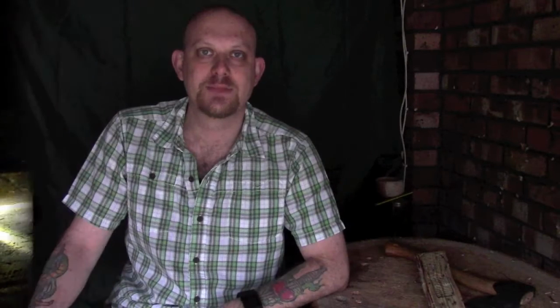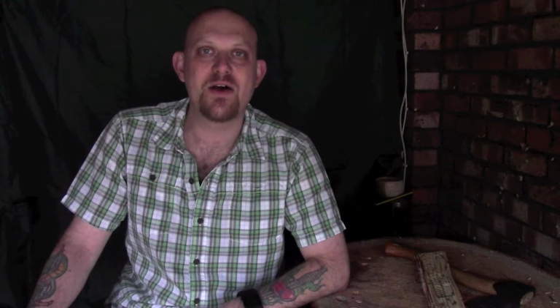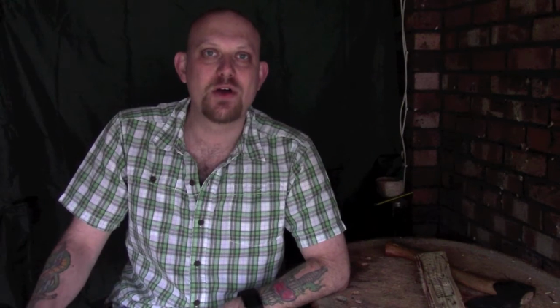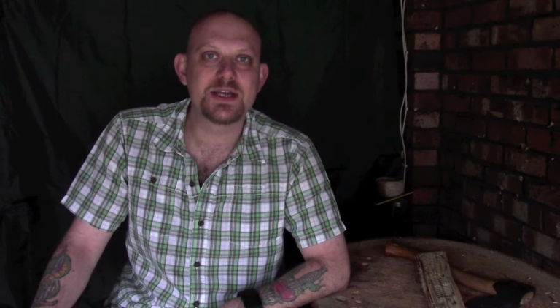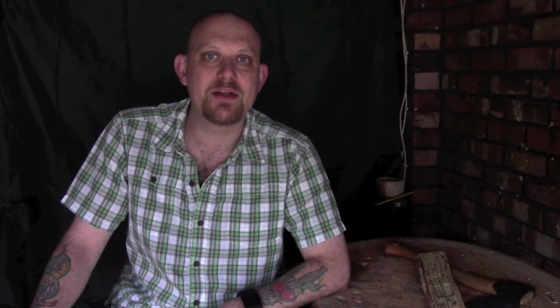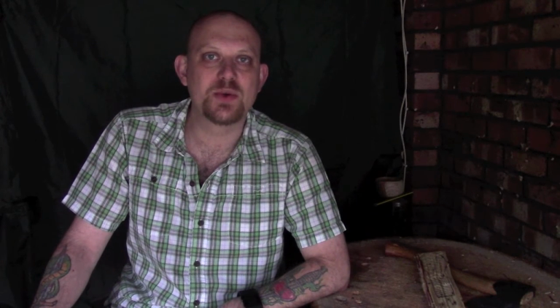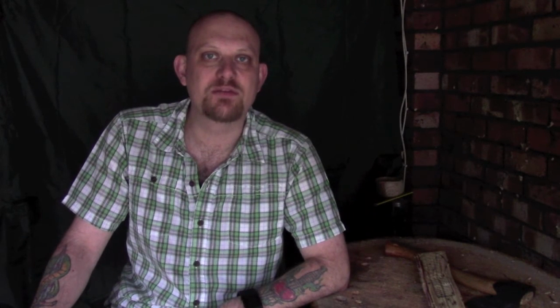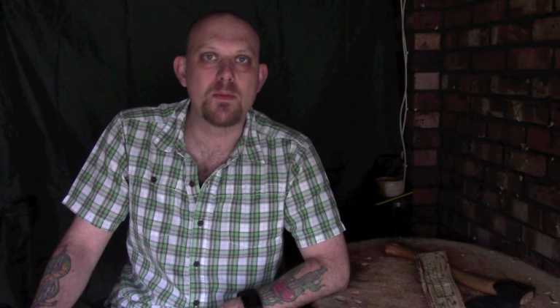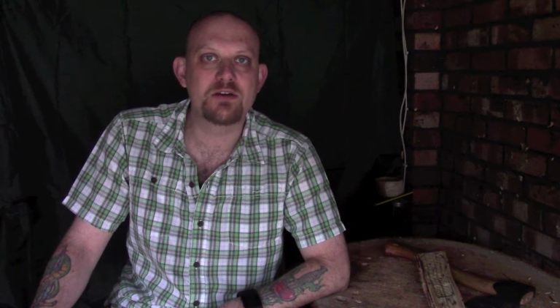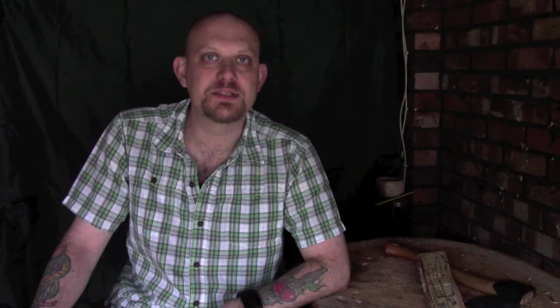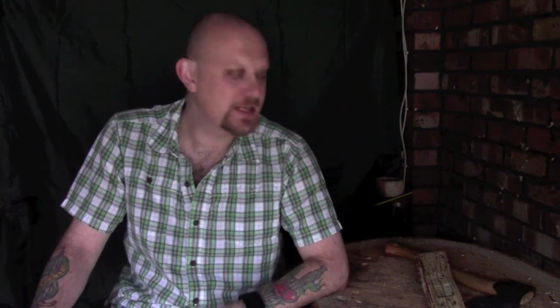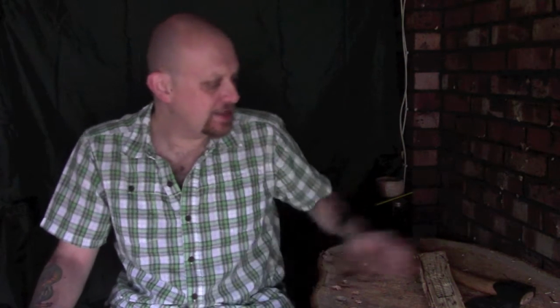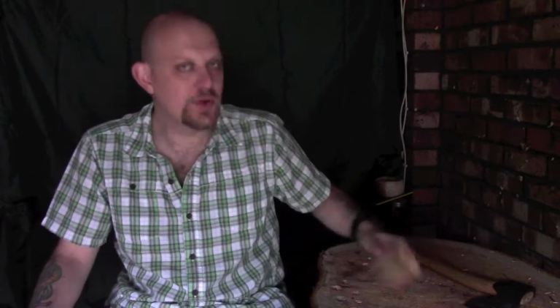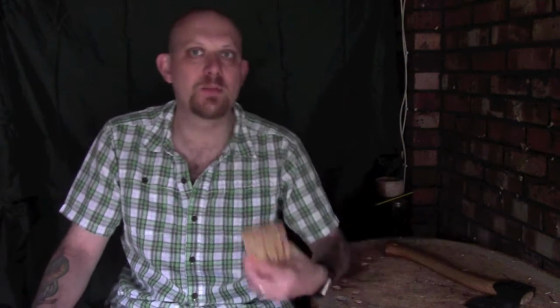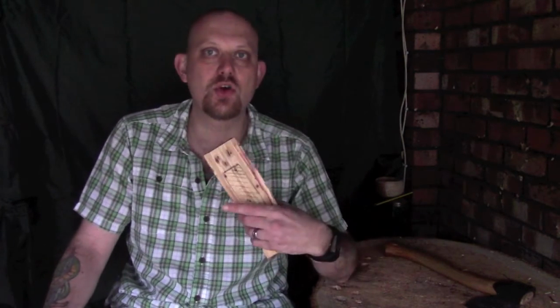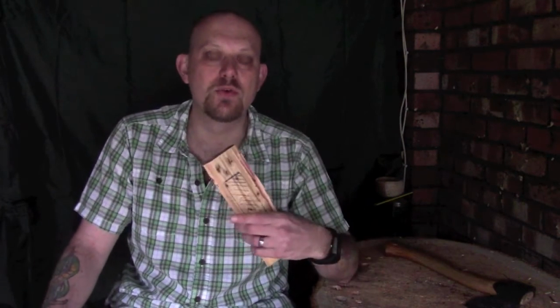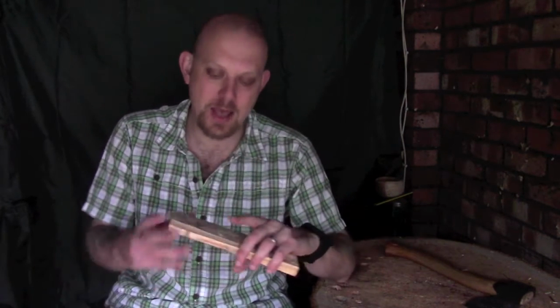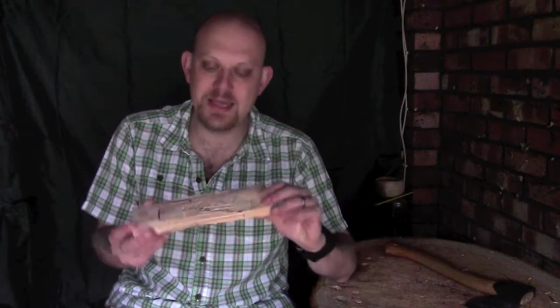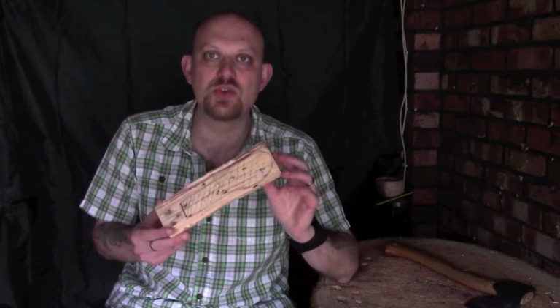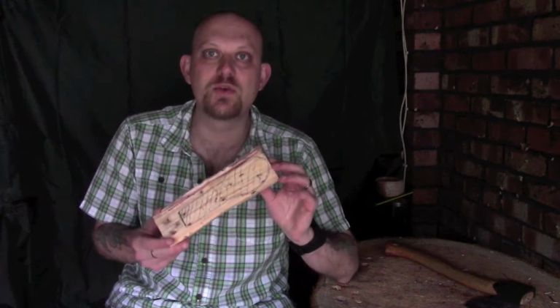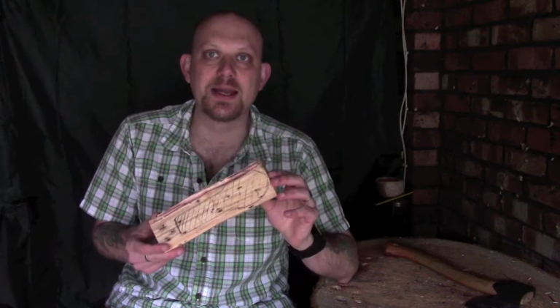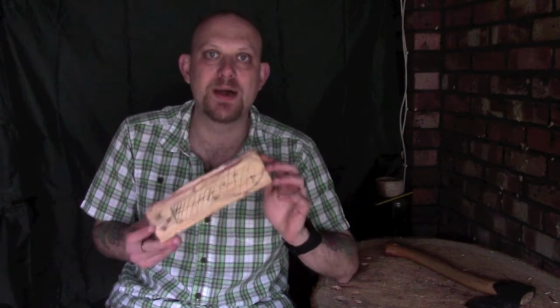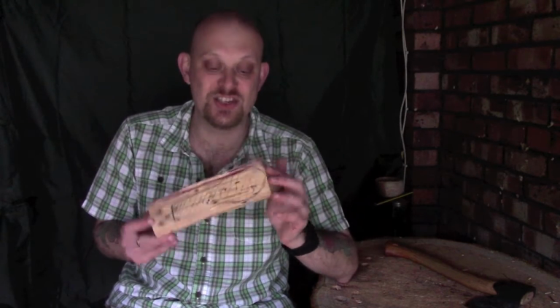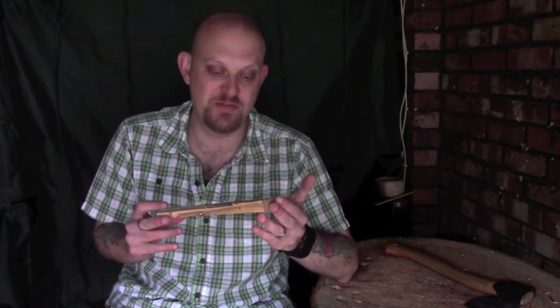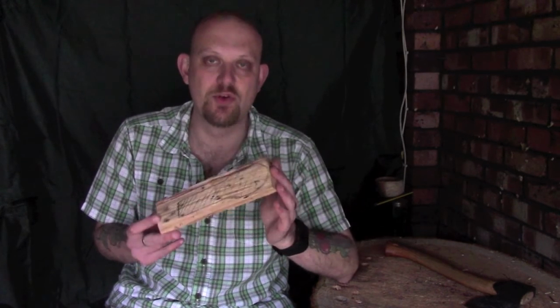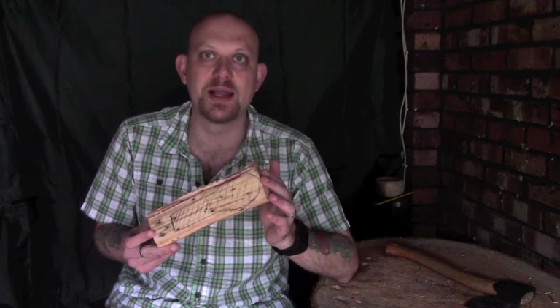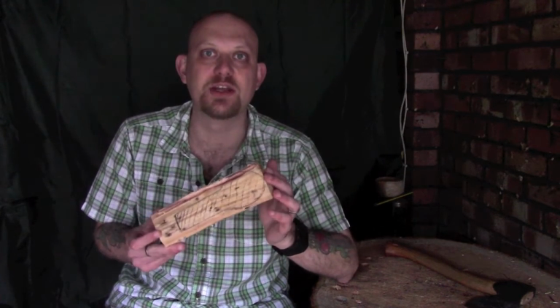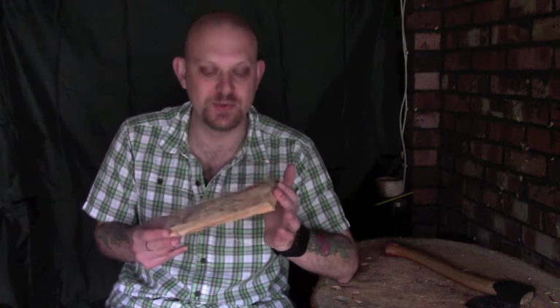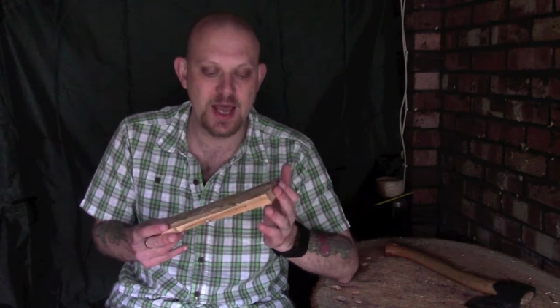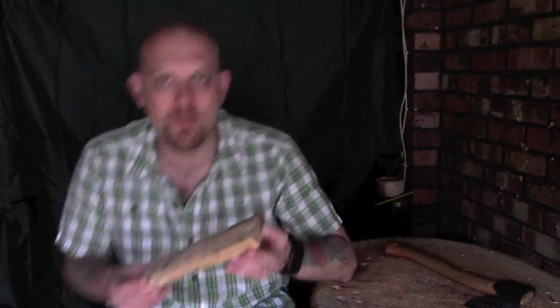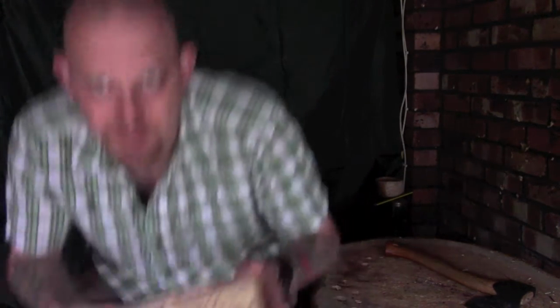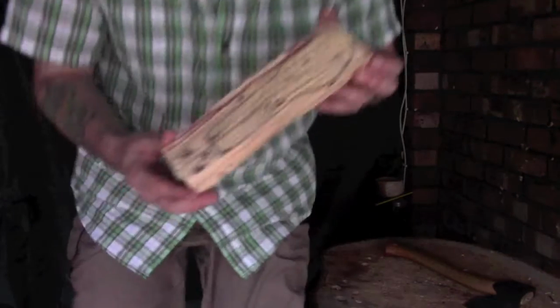Hi guys, I'm Woodcraft Hamster and I thought I'd do another quick video in my carving tip series. Today I want to talk about stock removal and making sure that you go with the grain, and basically this is just to prevent you from ruining a perfectly good piece of wood.